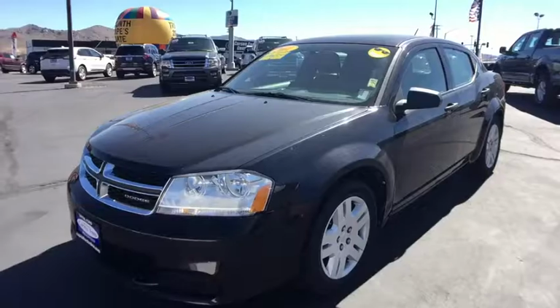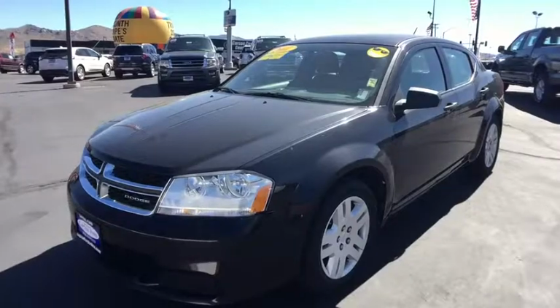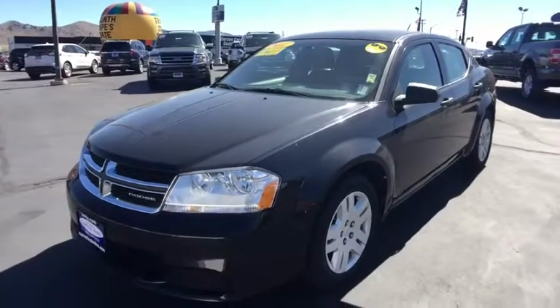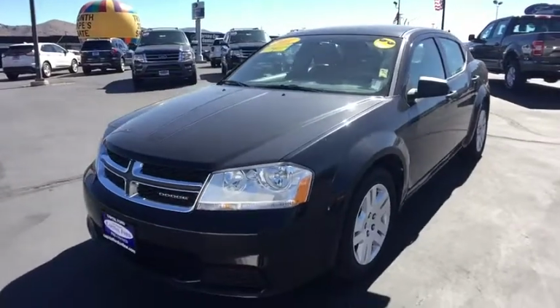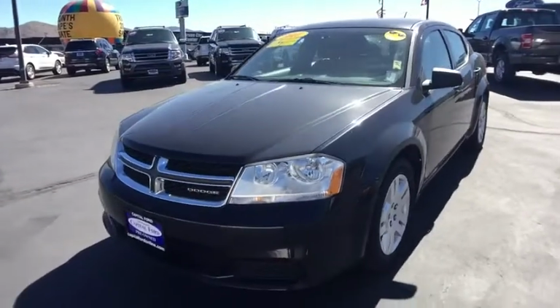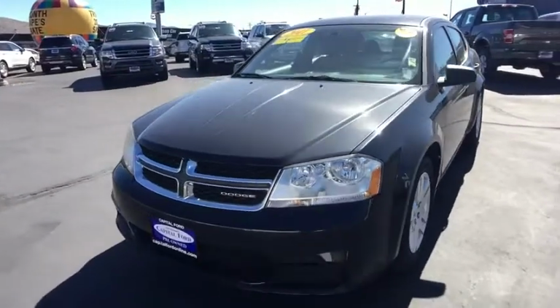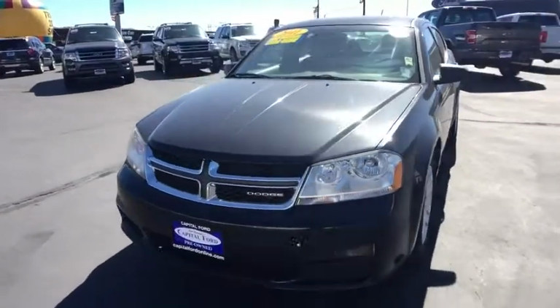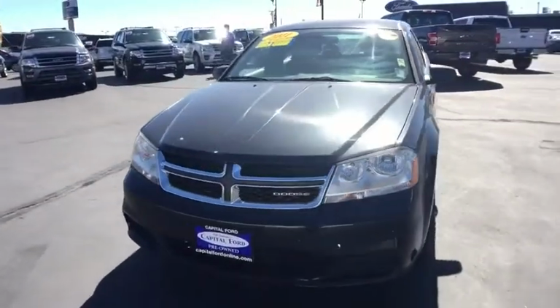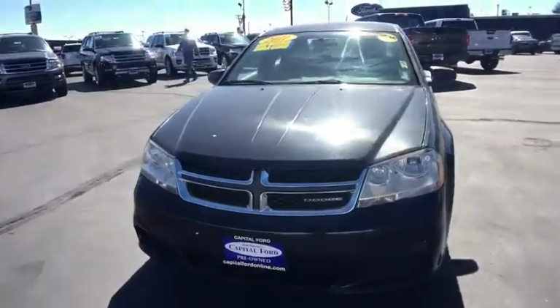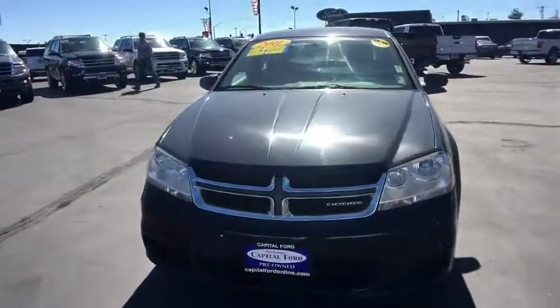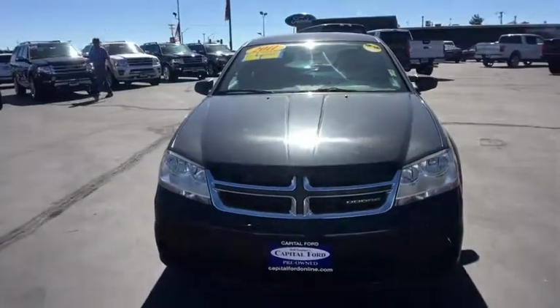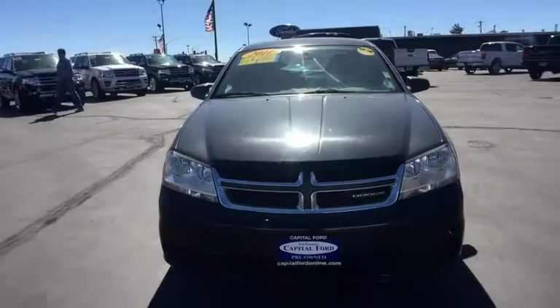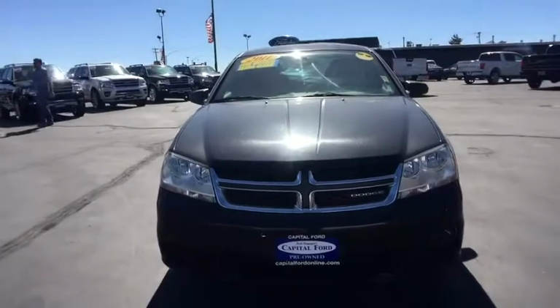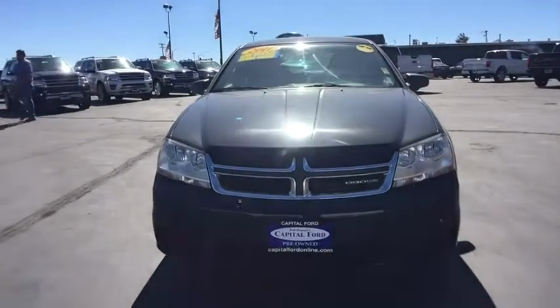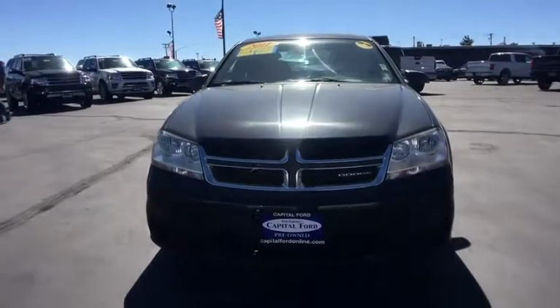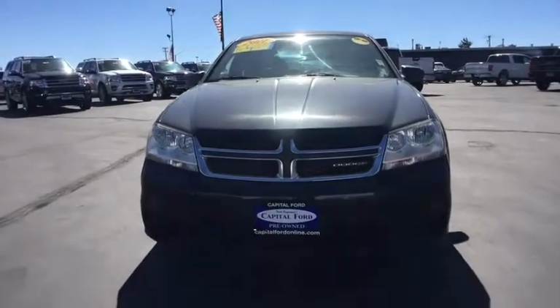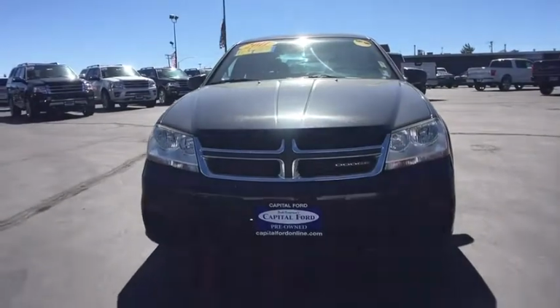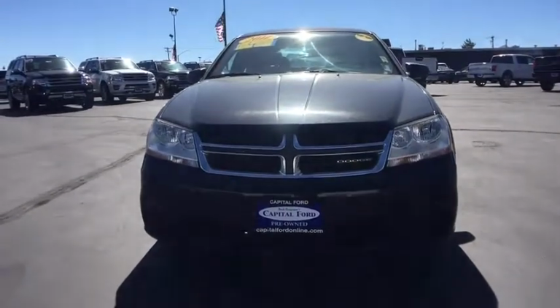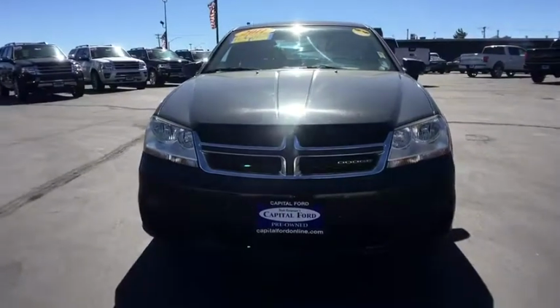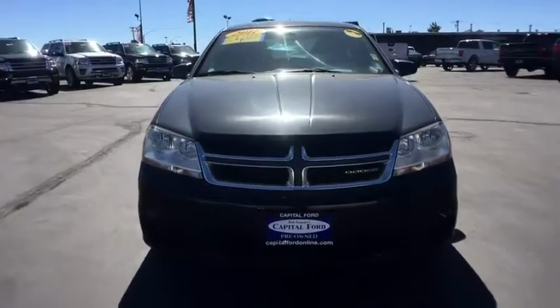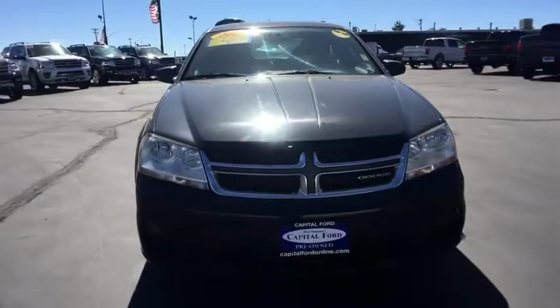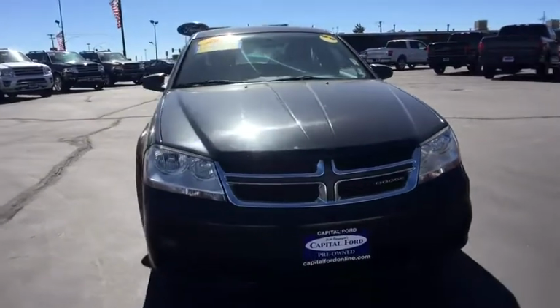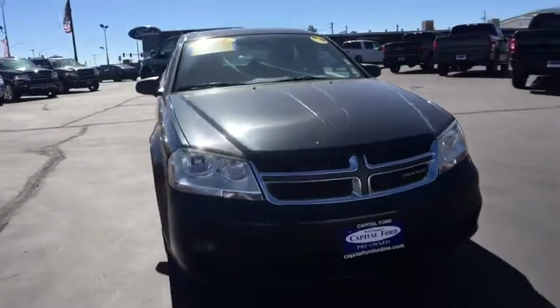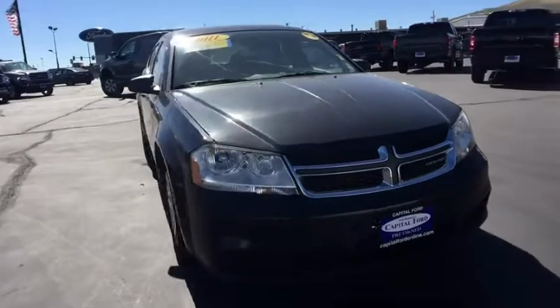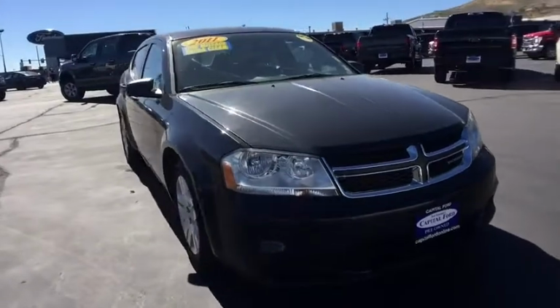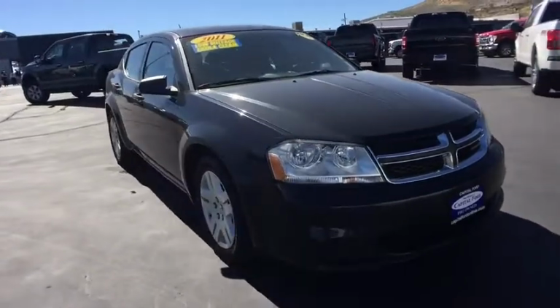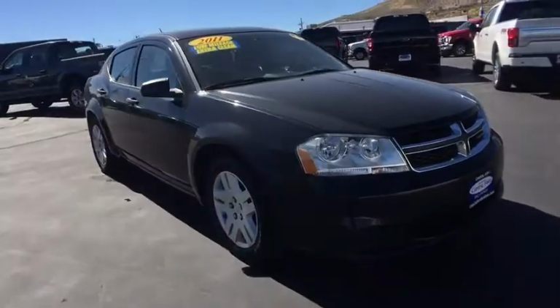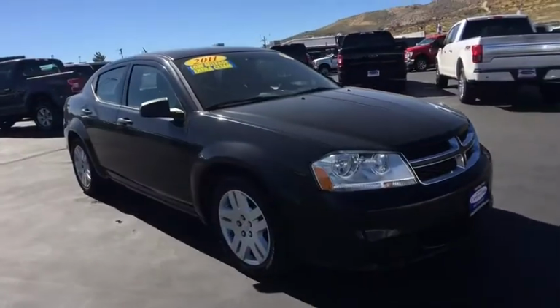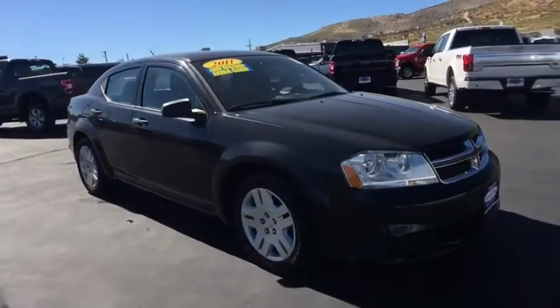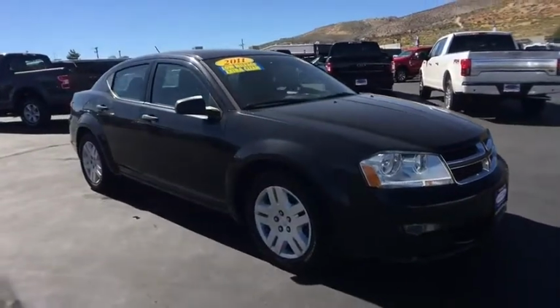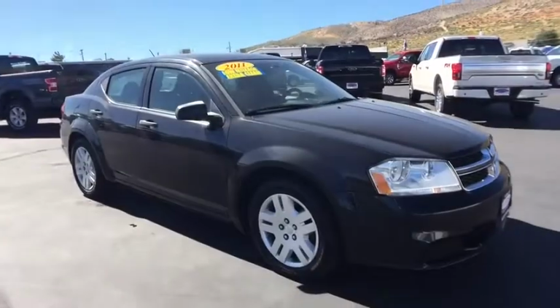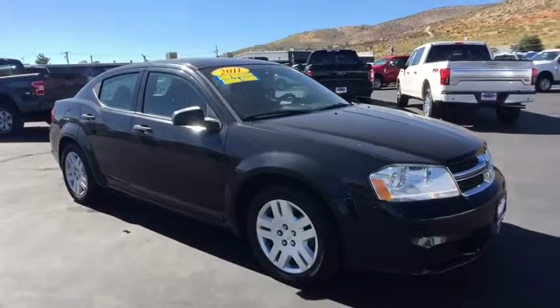2011 Dodge Avenger. The Avenger combines strength with fuel efficiency to ensure that its sporty looks do not deceive. Electronic stability control is designed to help you maintain control during inclement driving conditions.